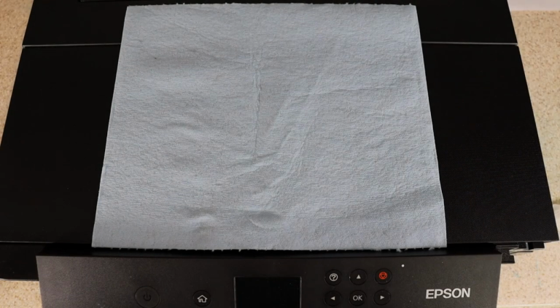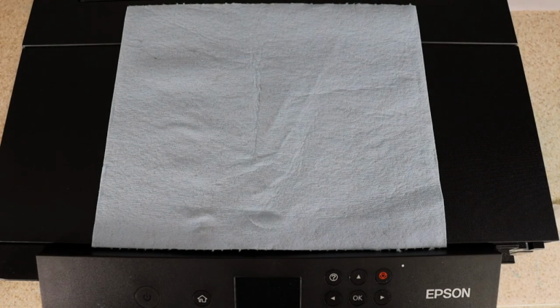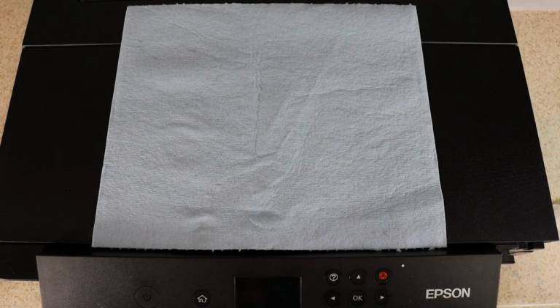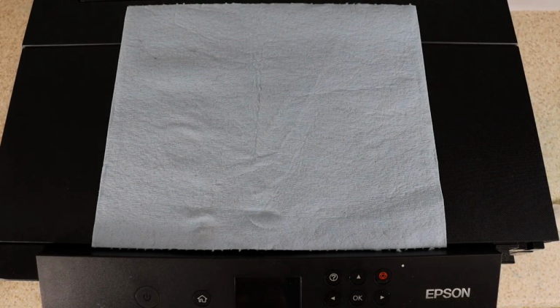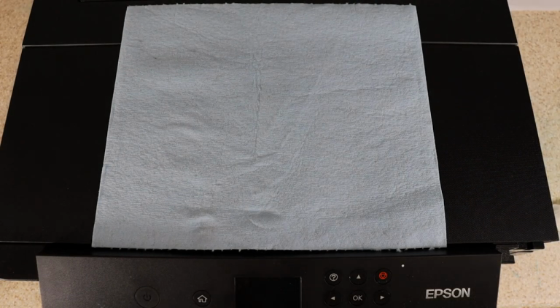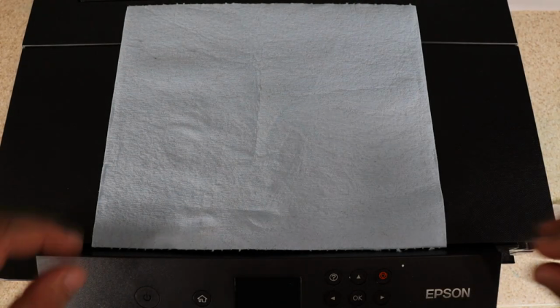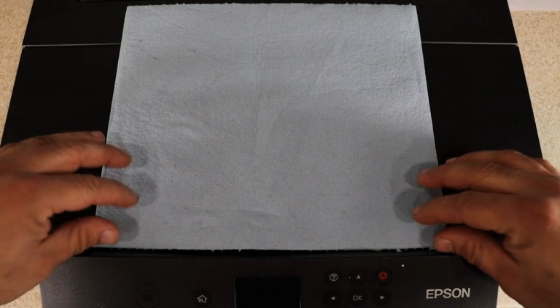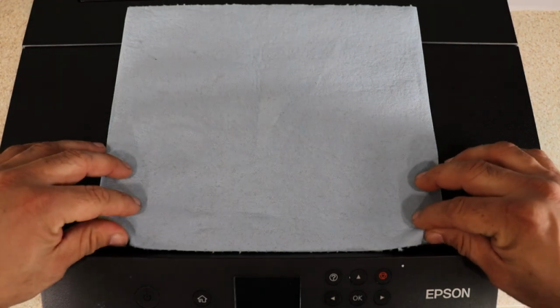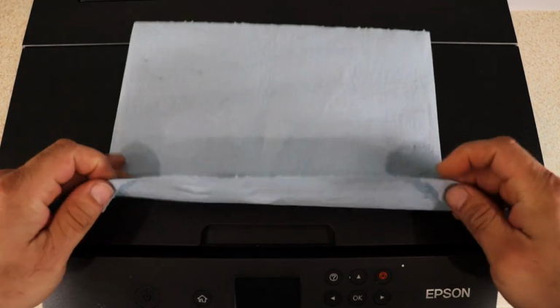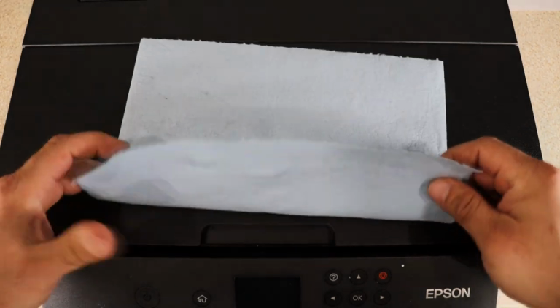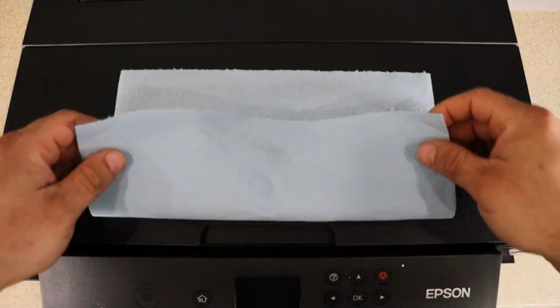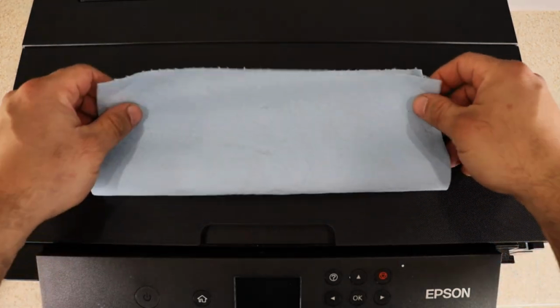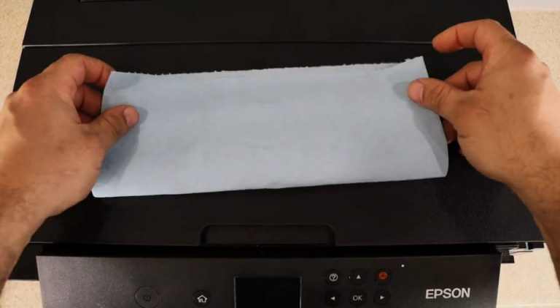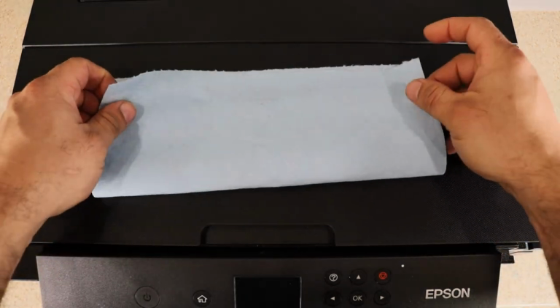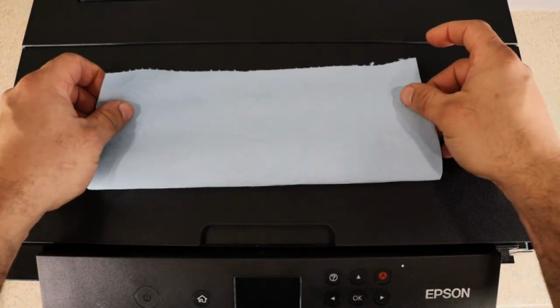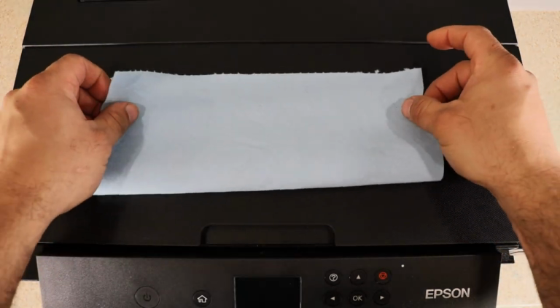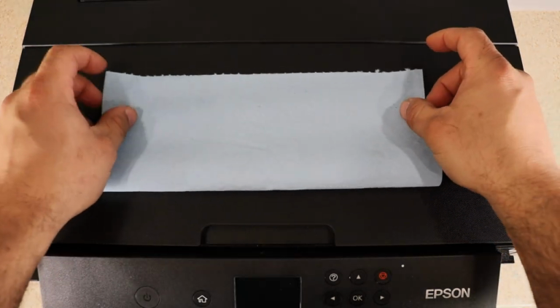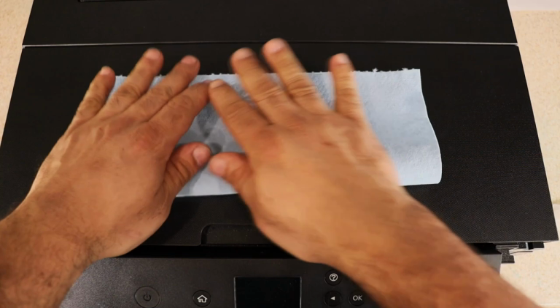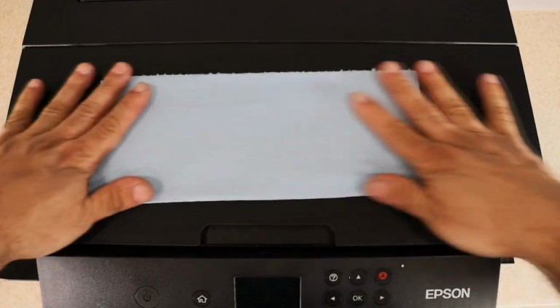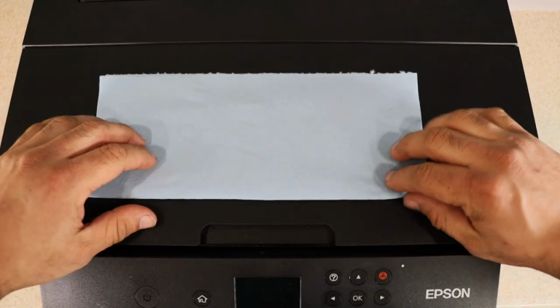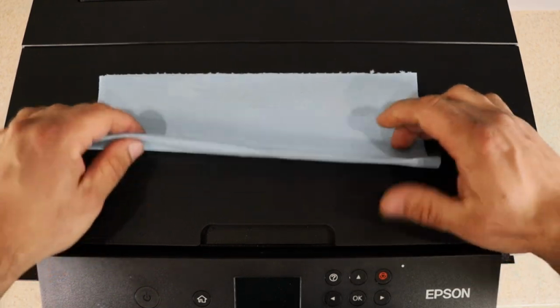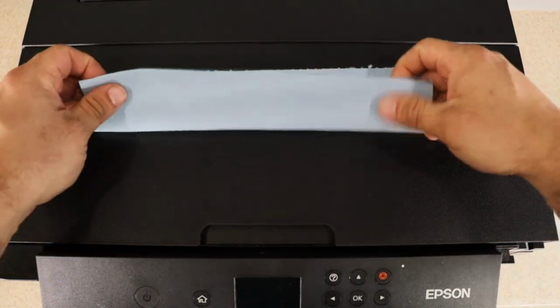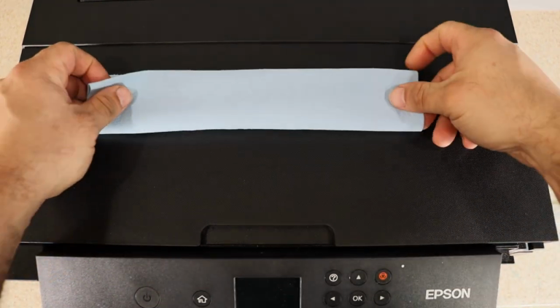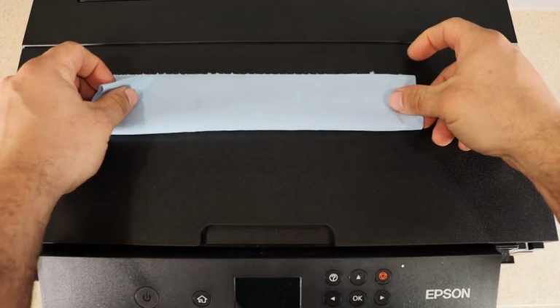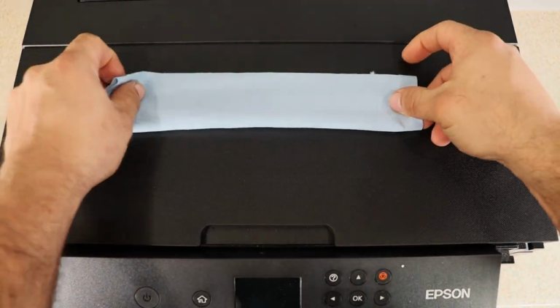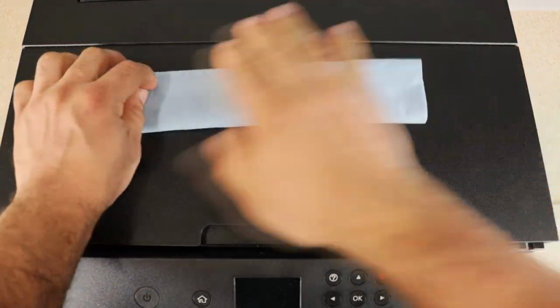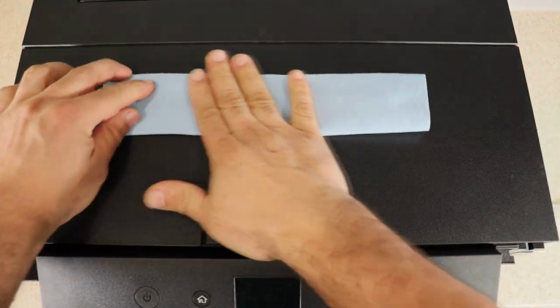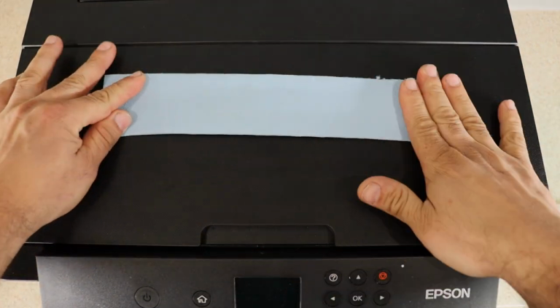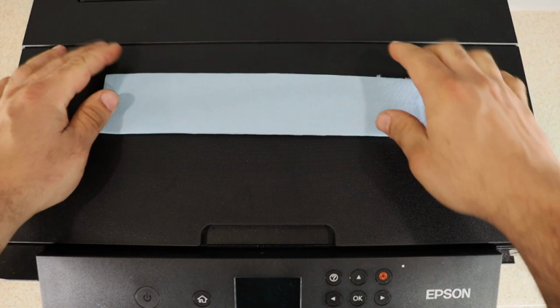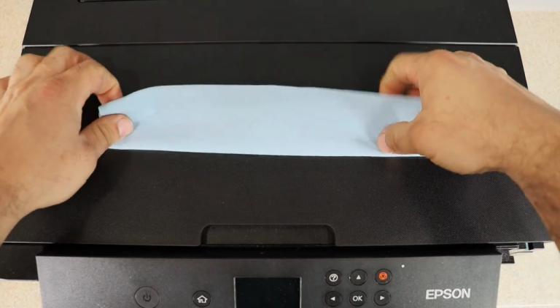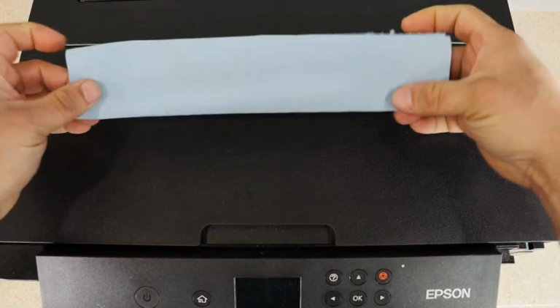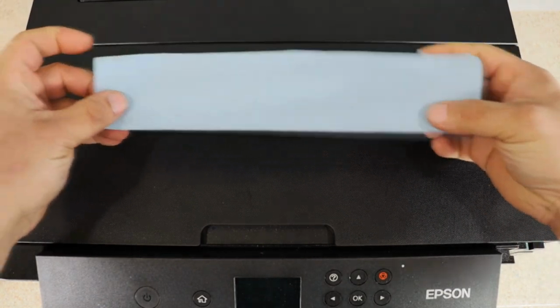All right guys, so to start all our maintenance, the first thing that we're gonna do is grab our shop towel and fold it in half long-wise and then fold it again. And we're gonna keep this on the side.